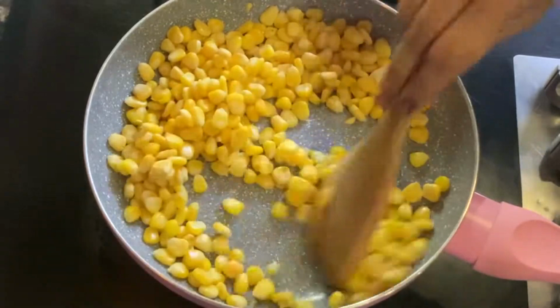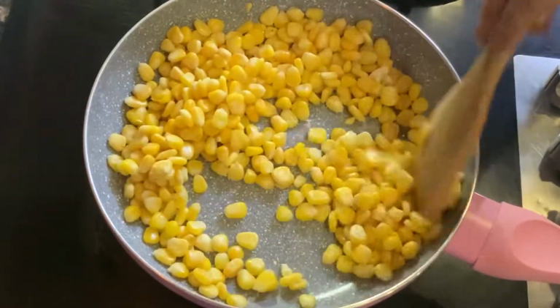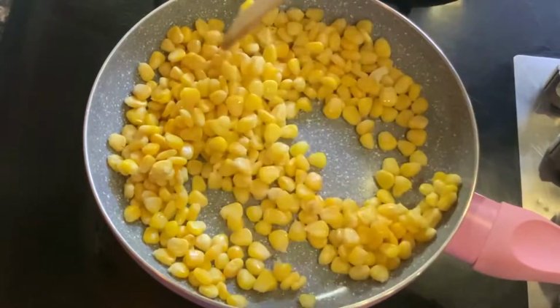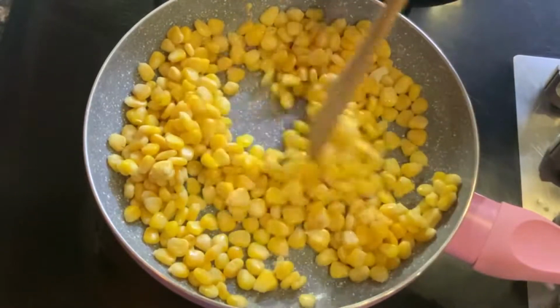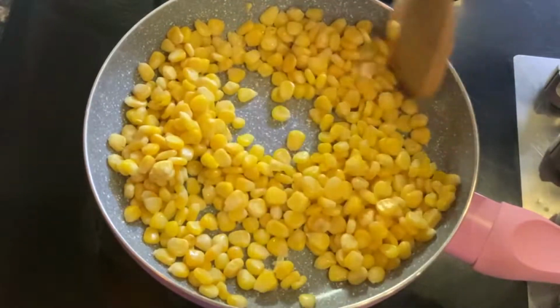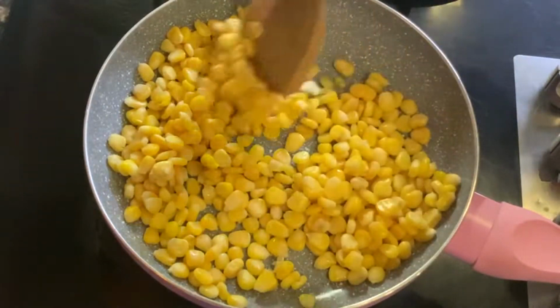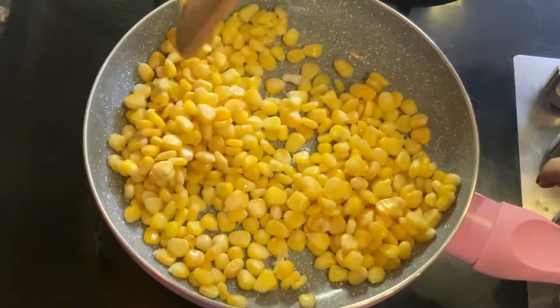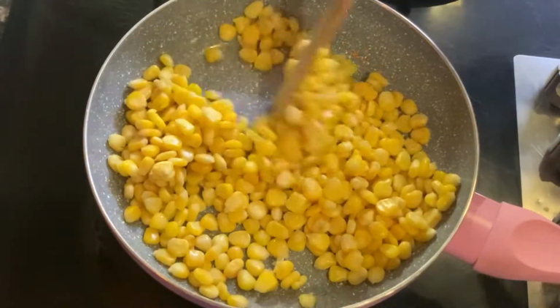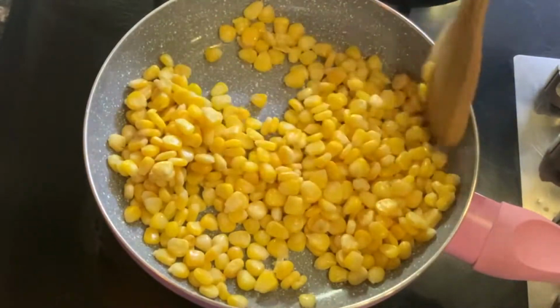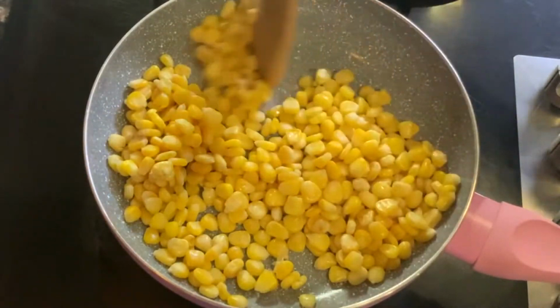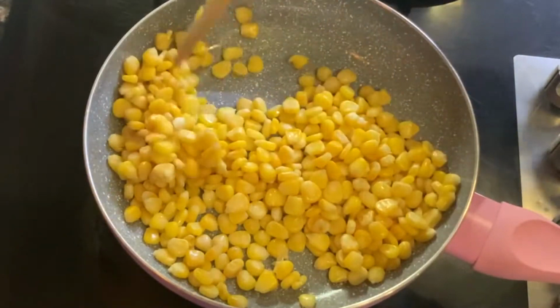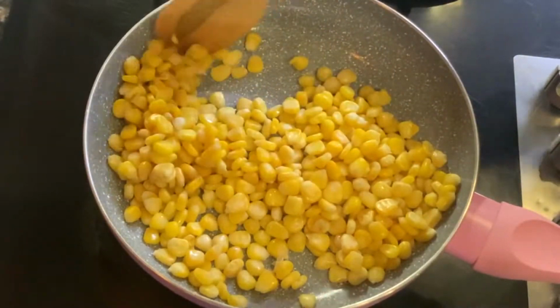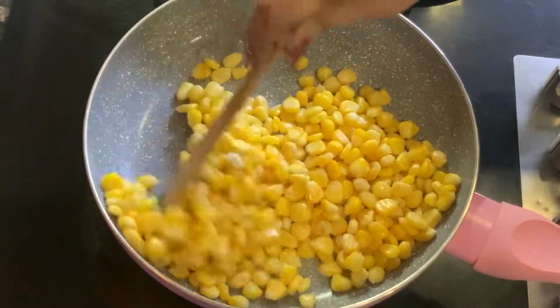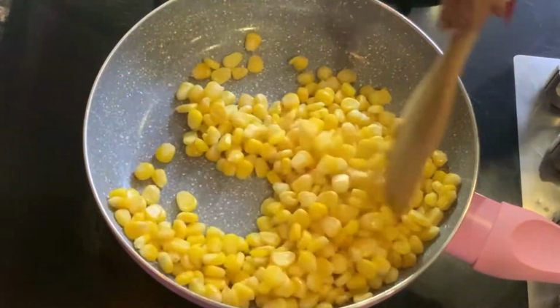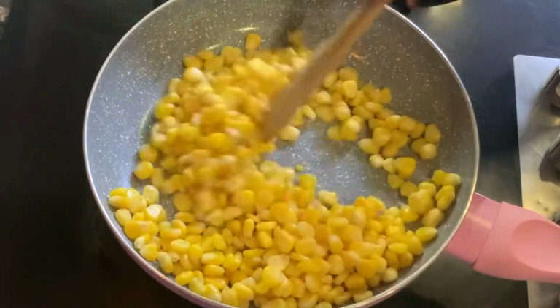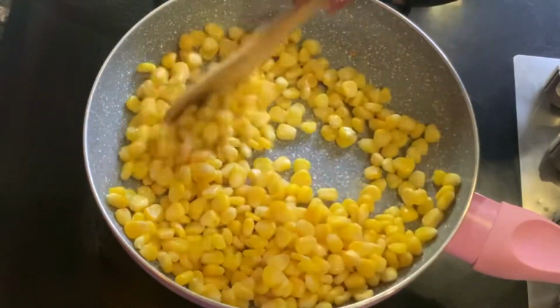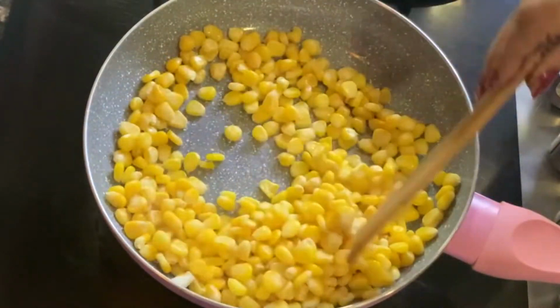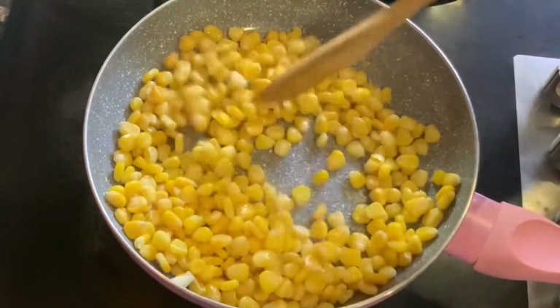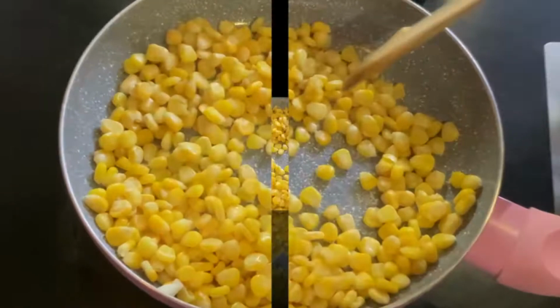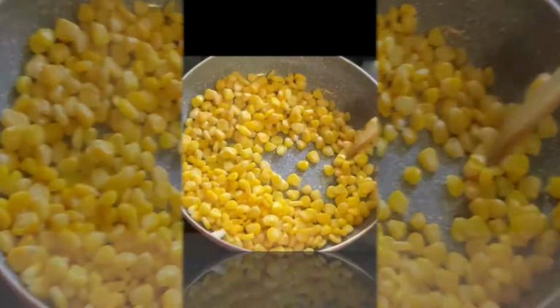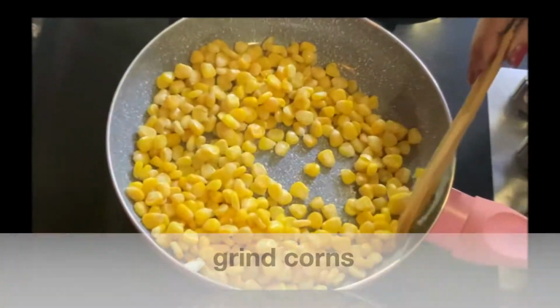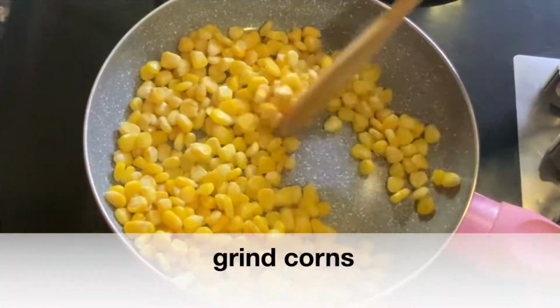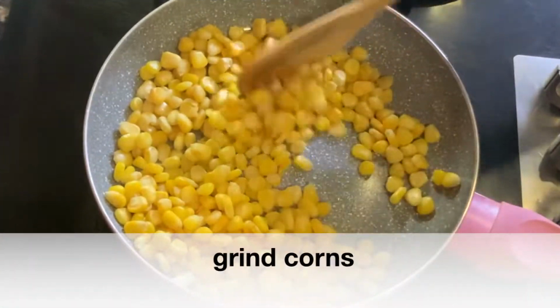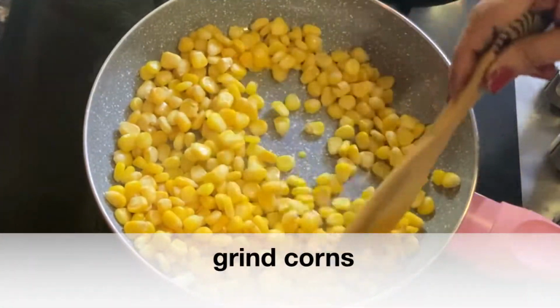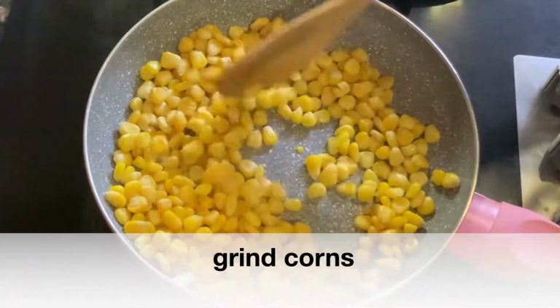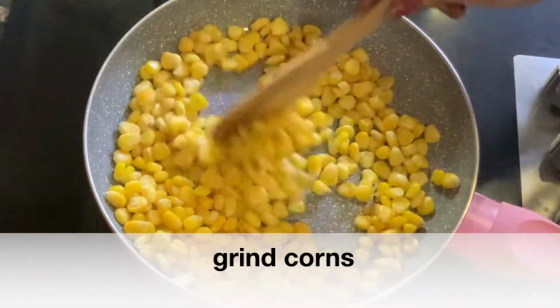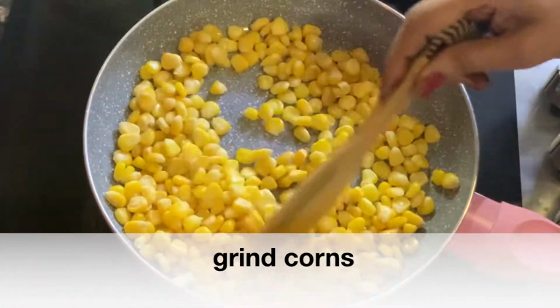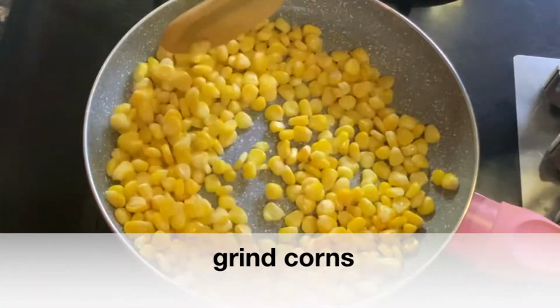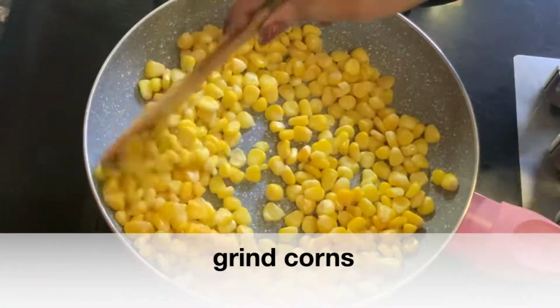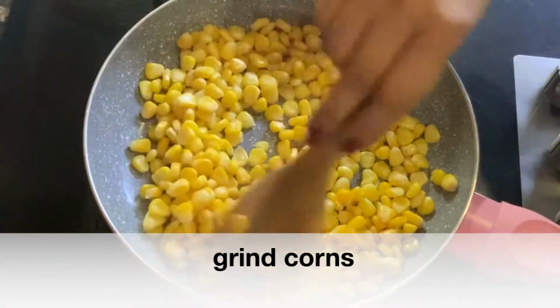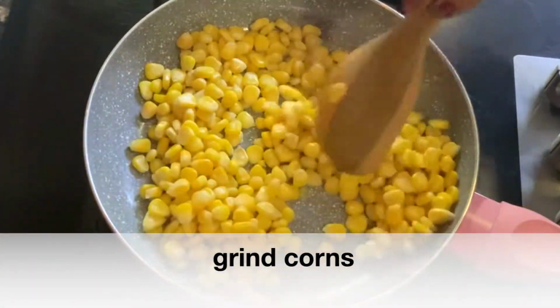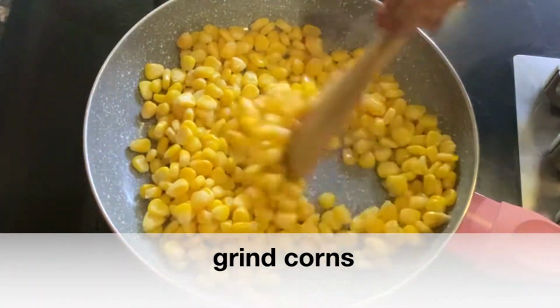We will make a paste in a mixer grinder. We will blend it in the mixer grinder.